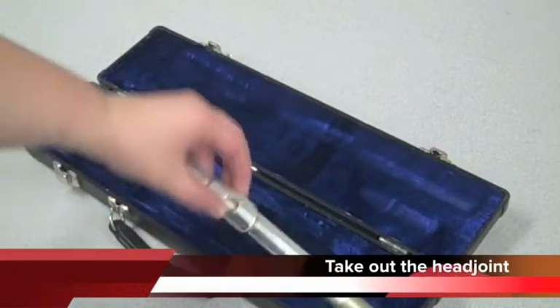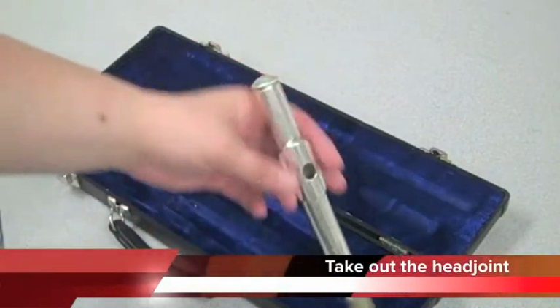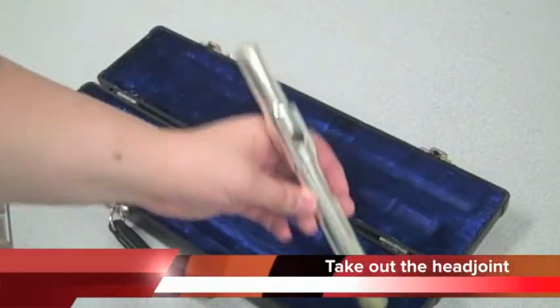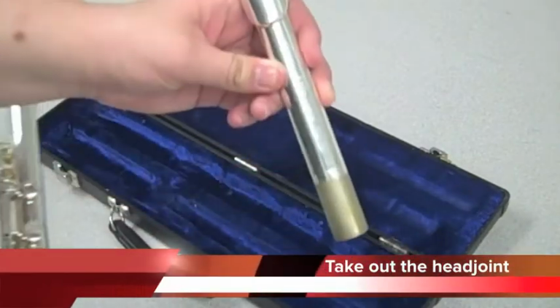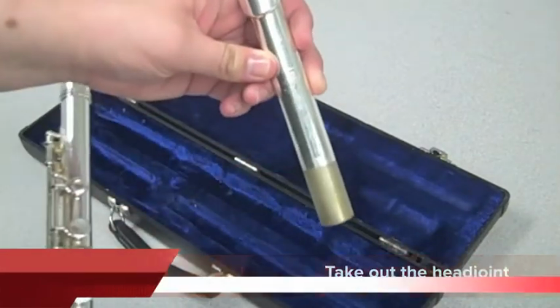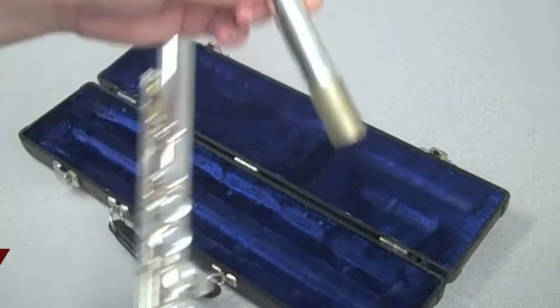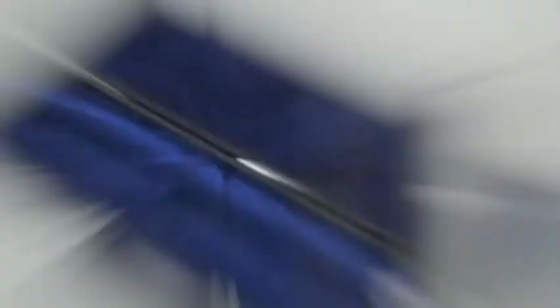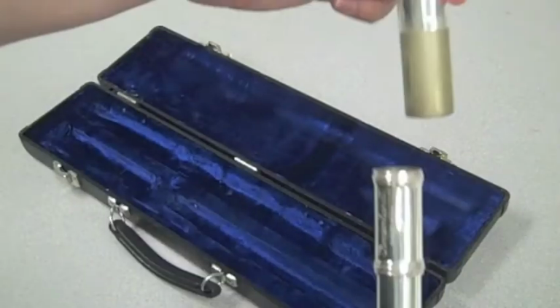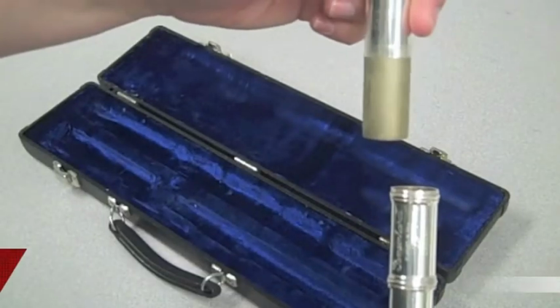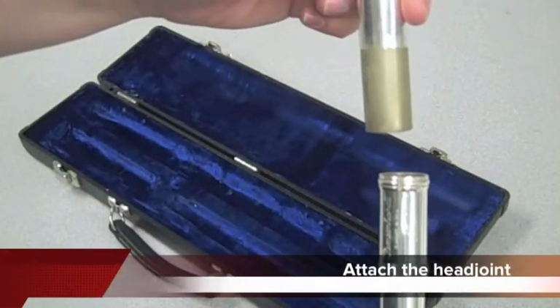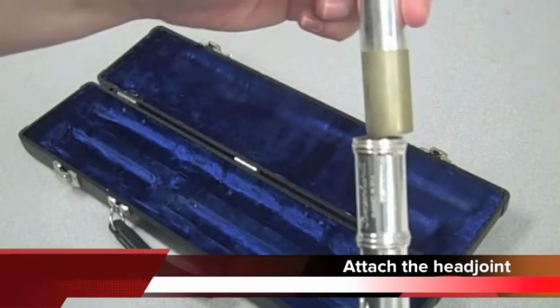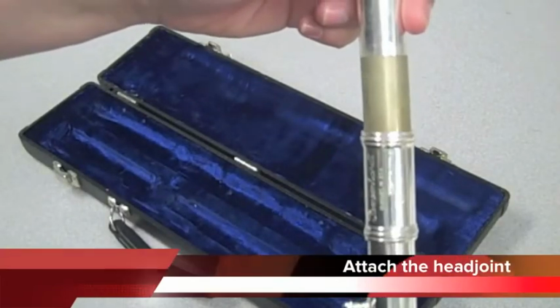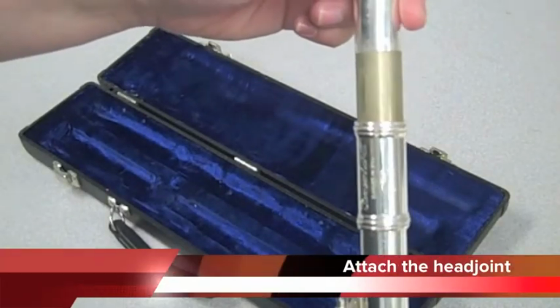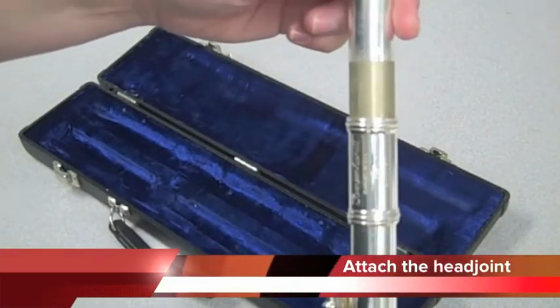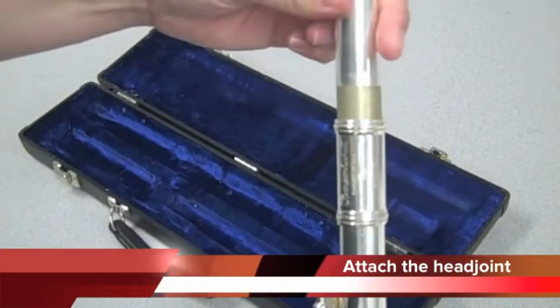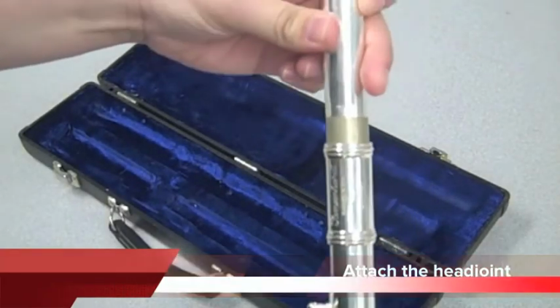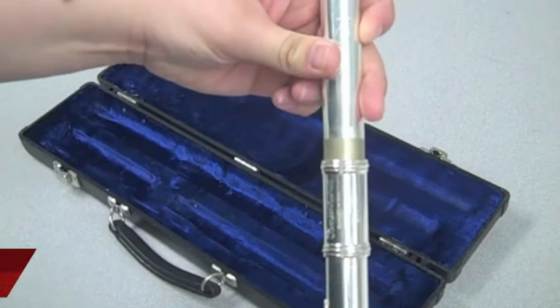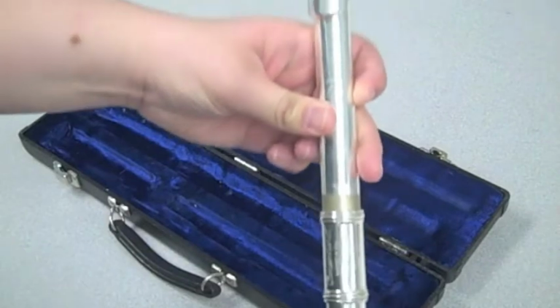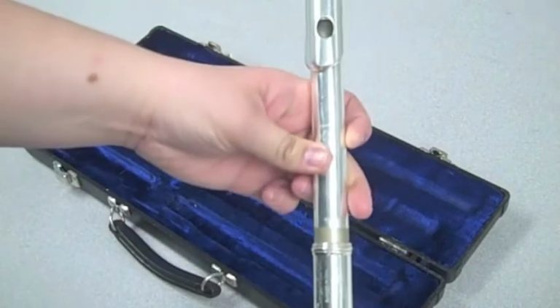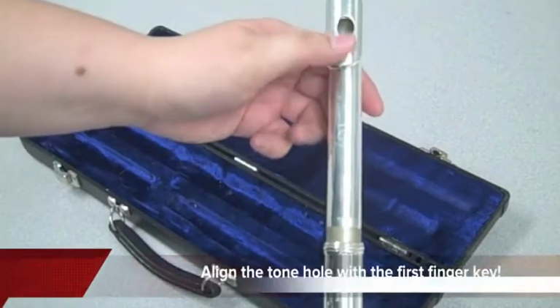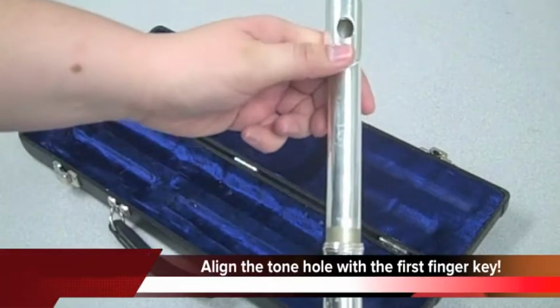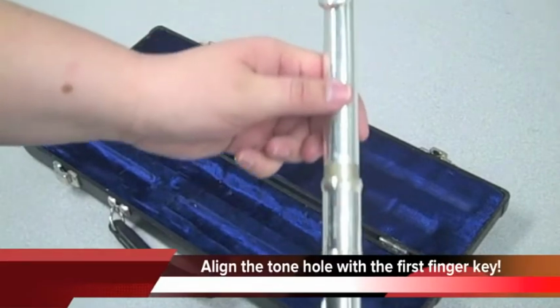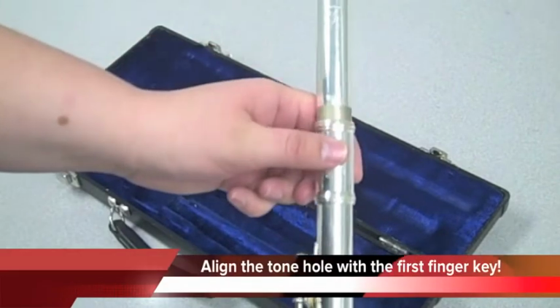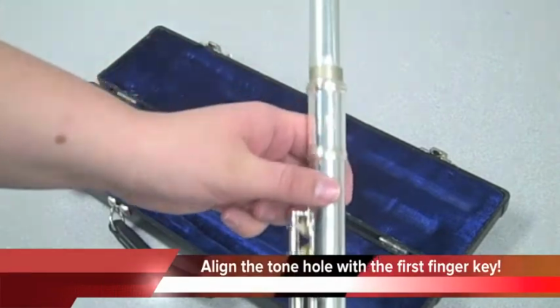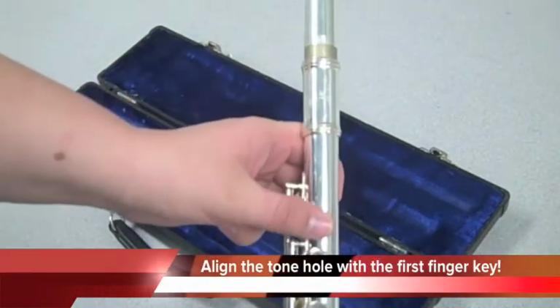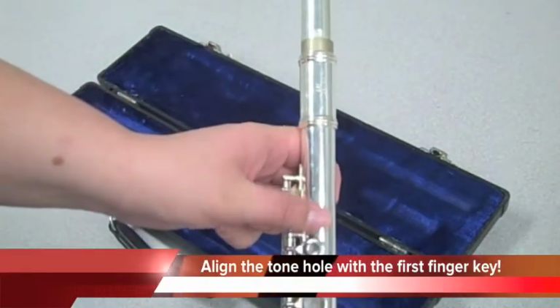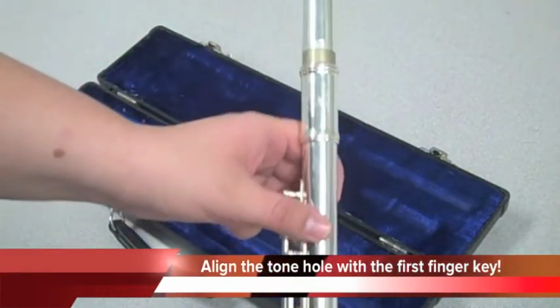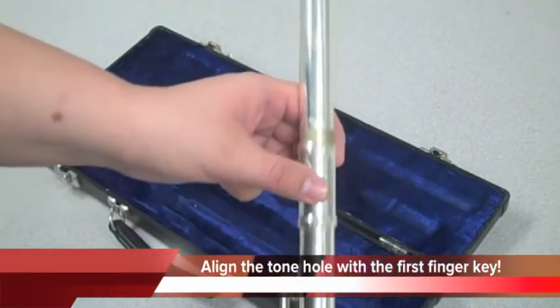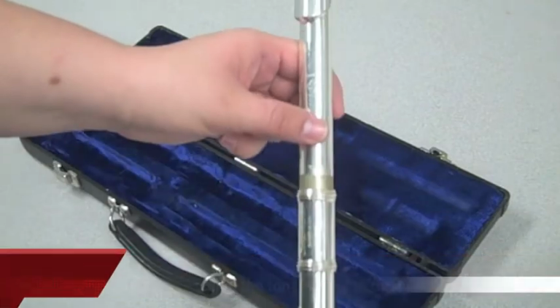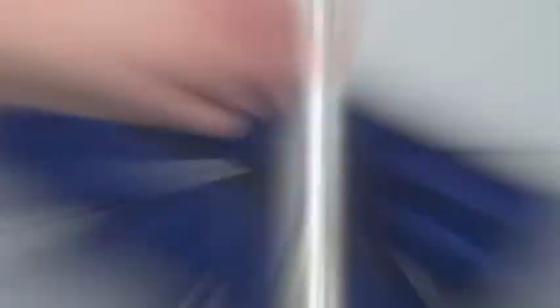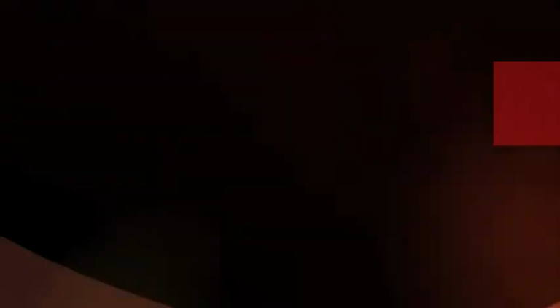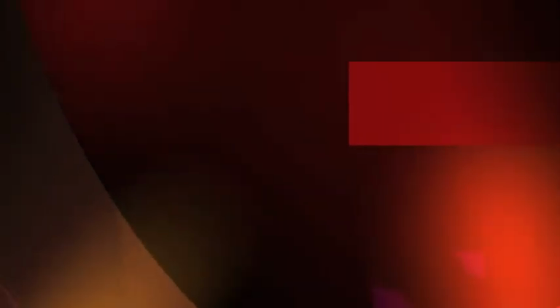Take out the head joint. Gently attach the head joint using a gentle twisting motion. Once it is attached, align the tone hole with the first finger key. Use the right finger key.